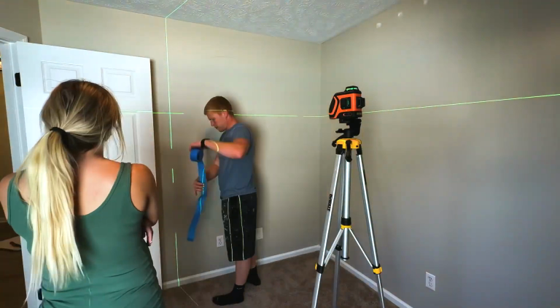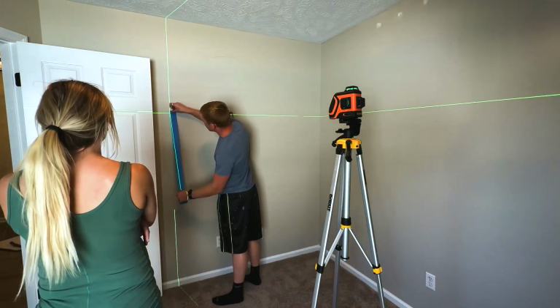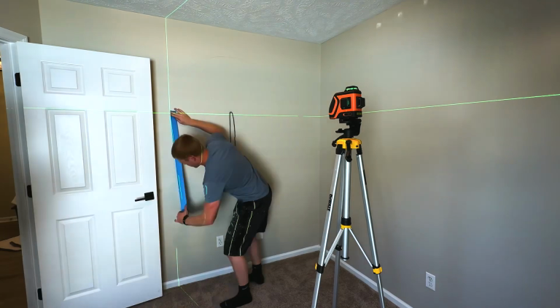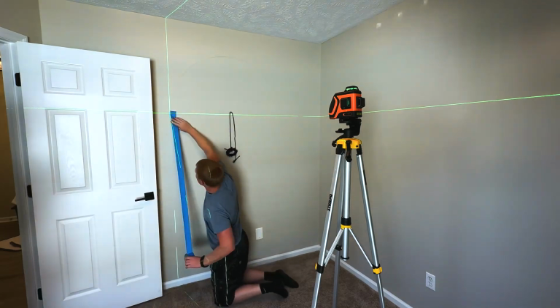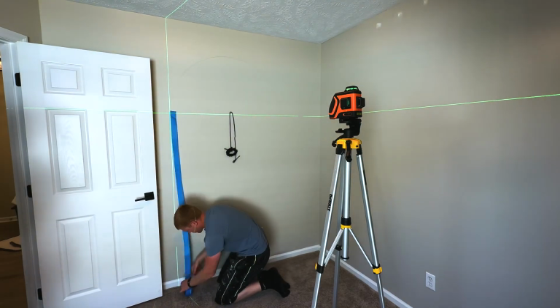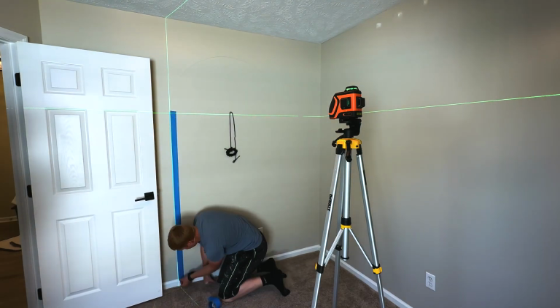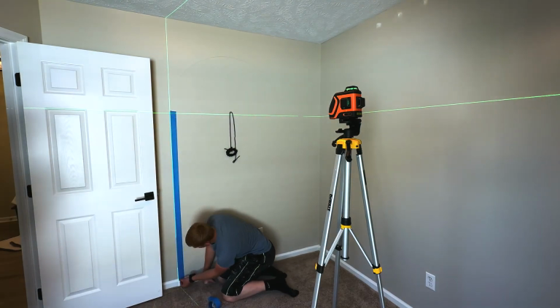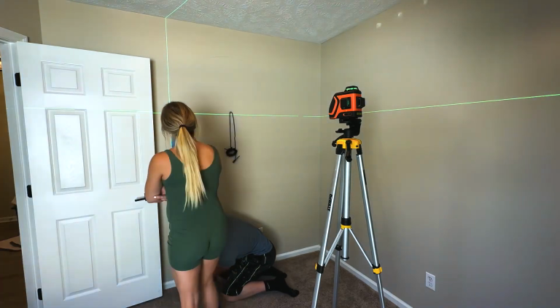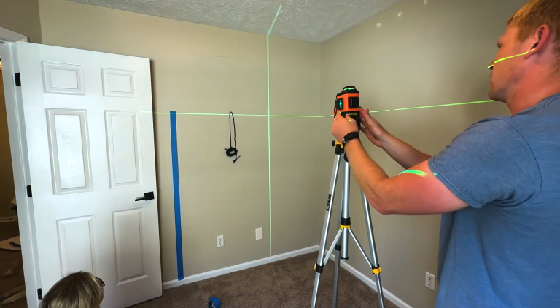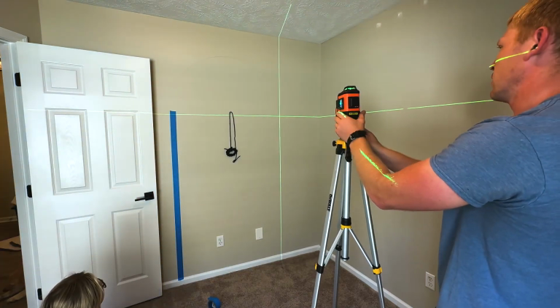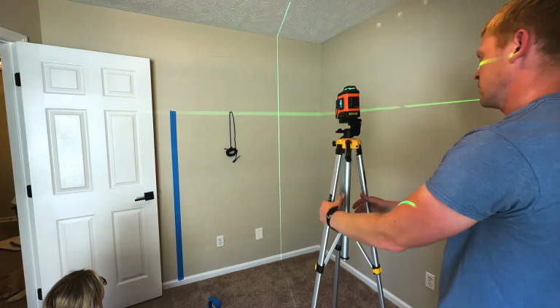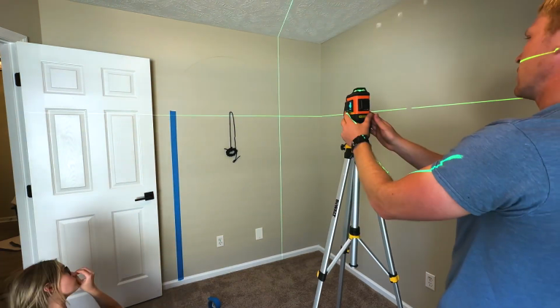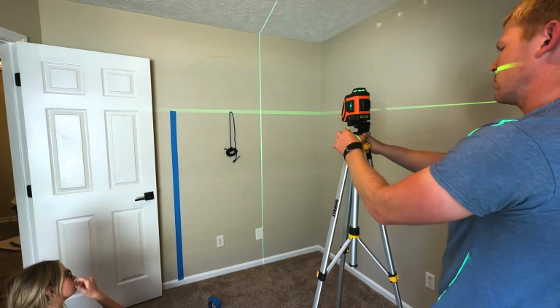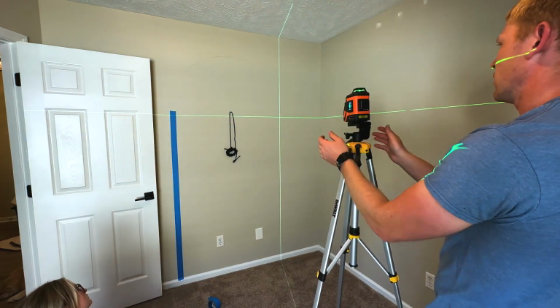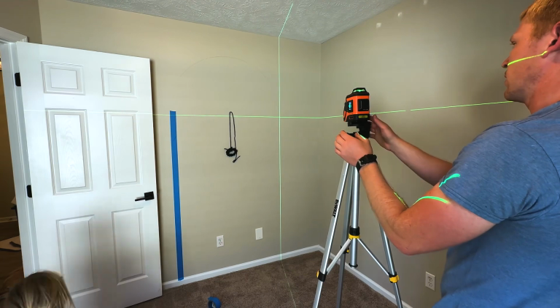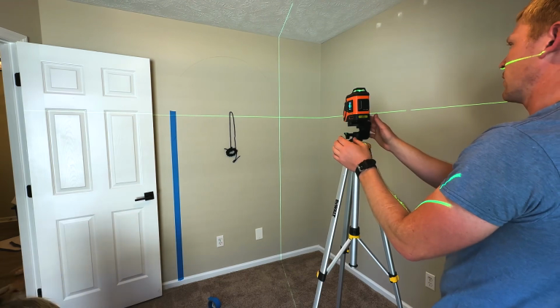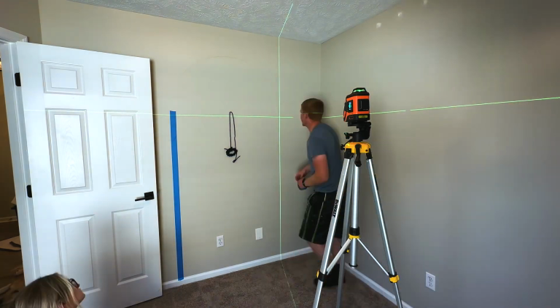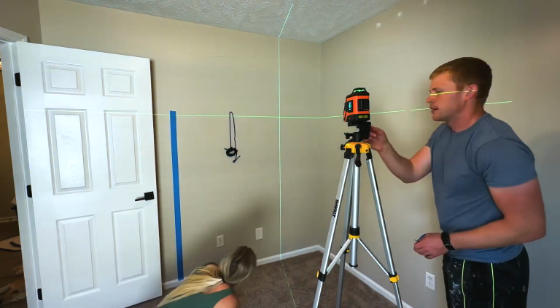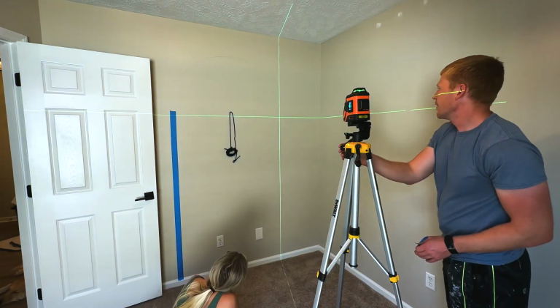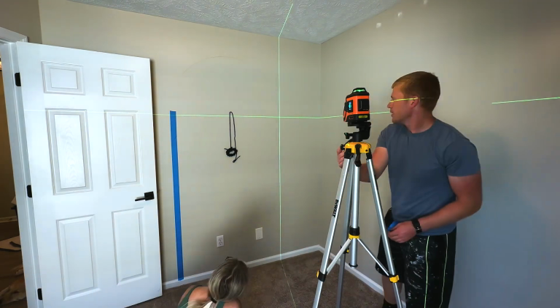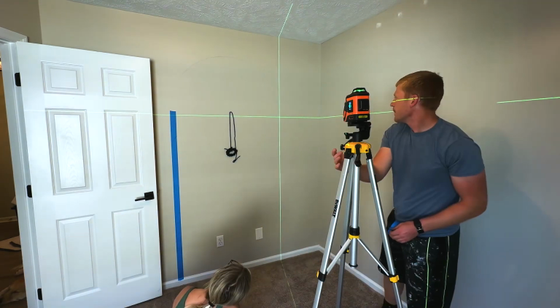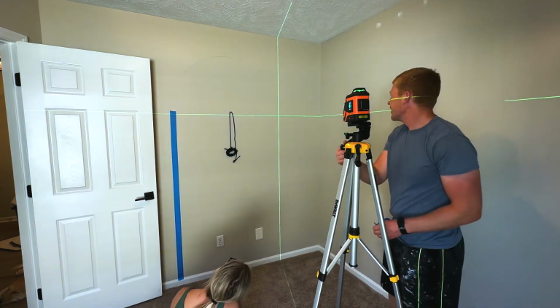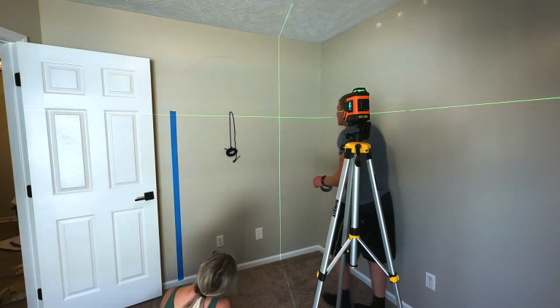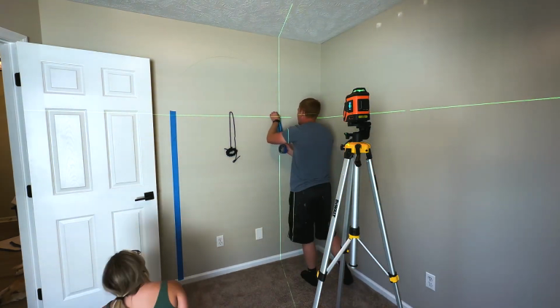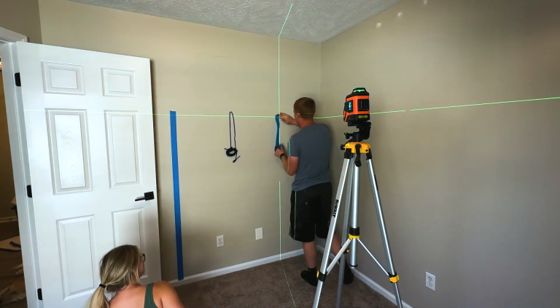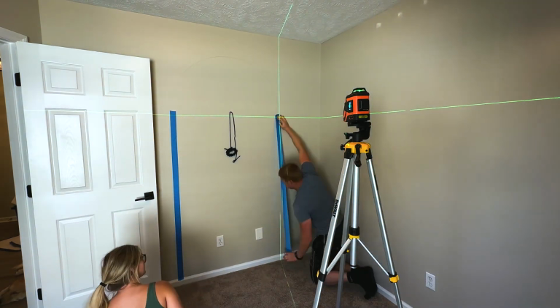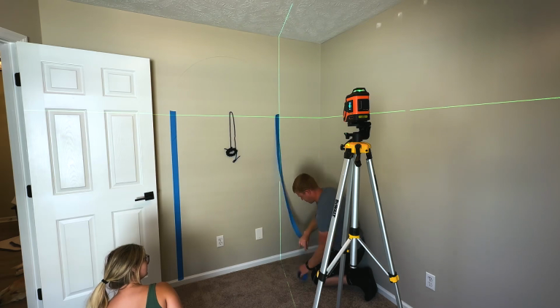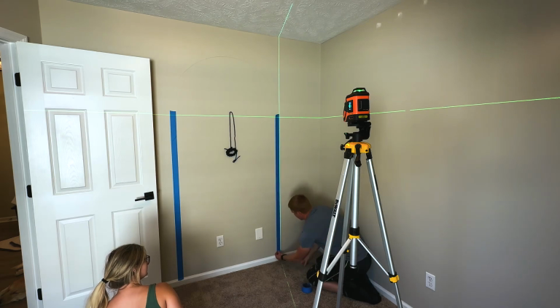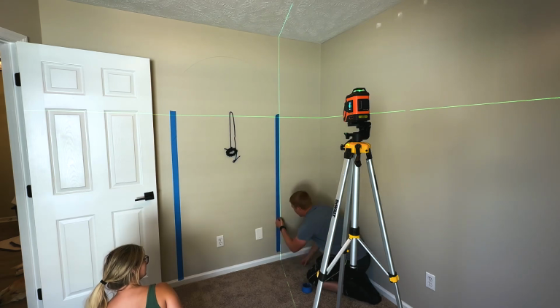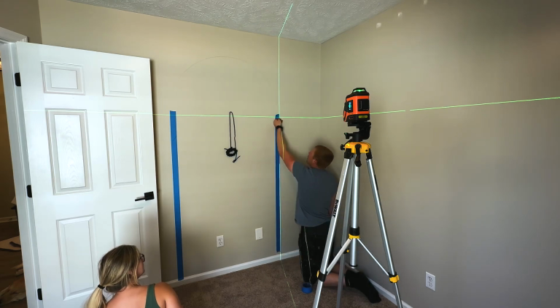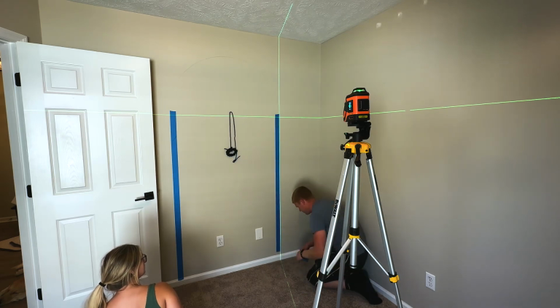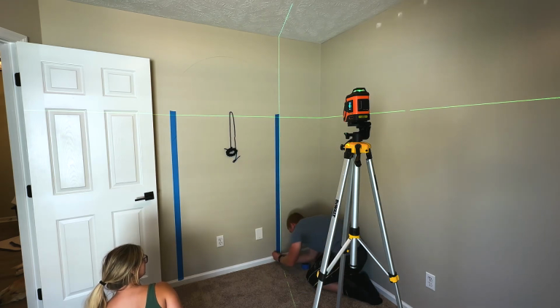I just took some string, nailed it to the wall, and made a pencil line with my arch up top. Then I used my laser level to make my straight lines going down the side. Just put some painter's tape so I'll have a clean line when I go and paint.